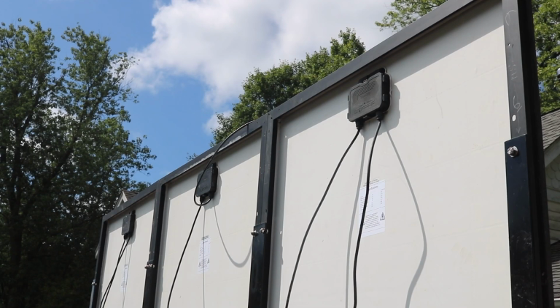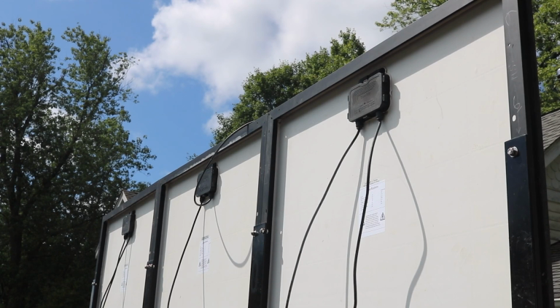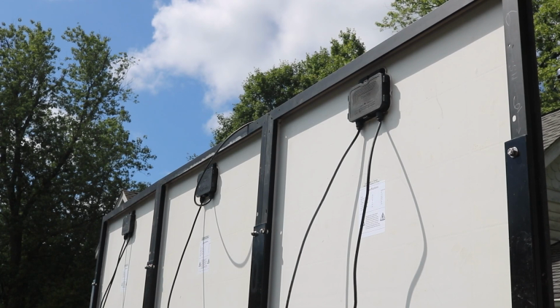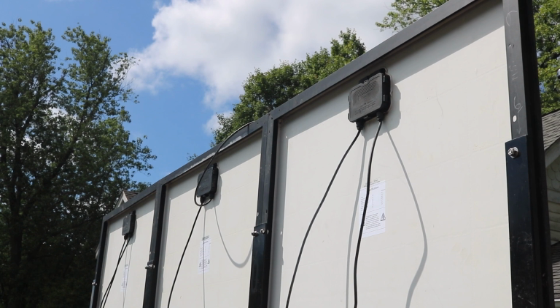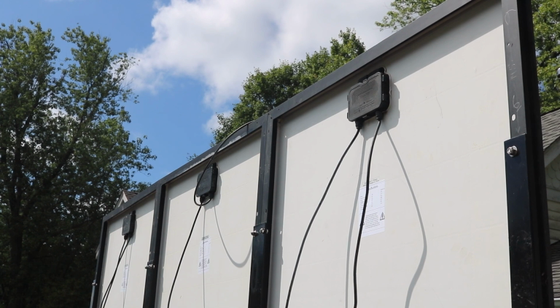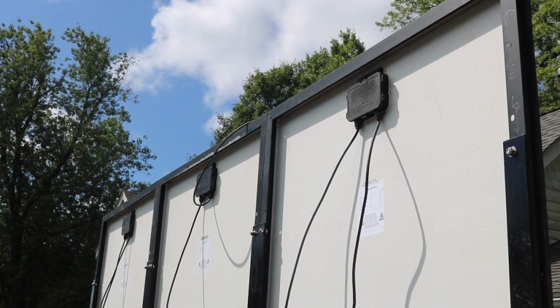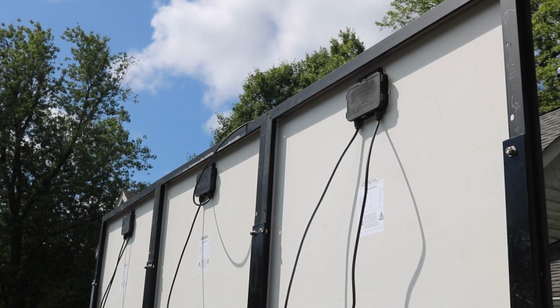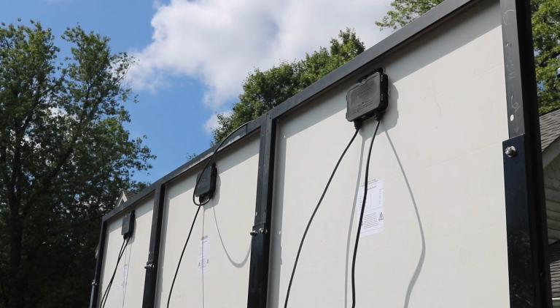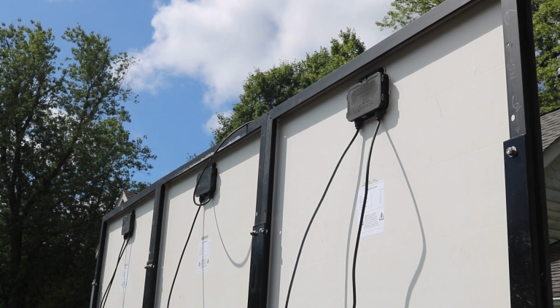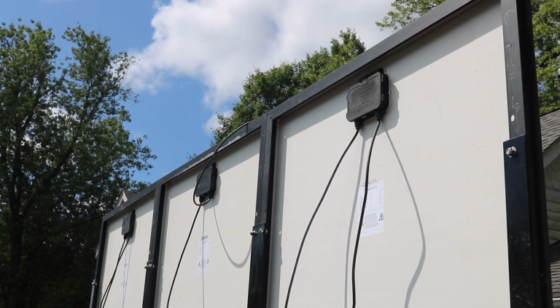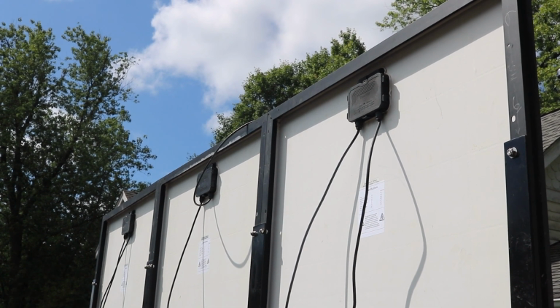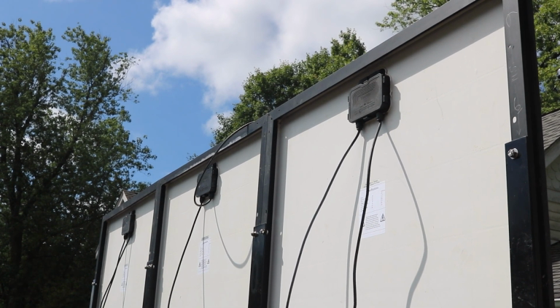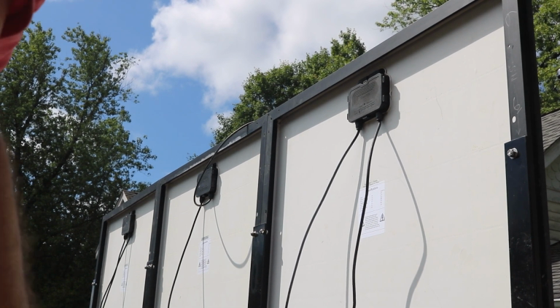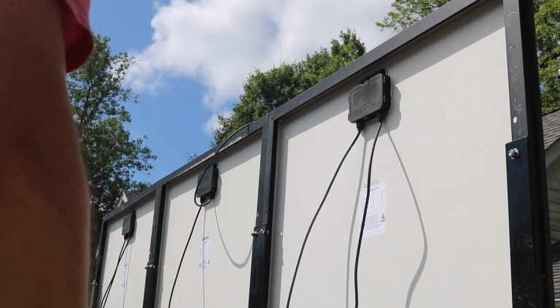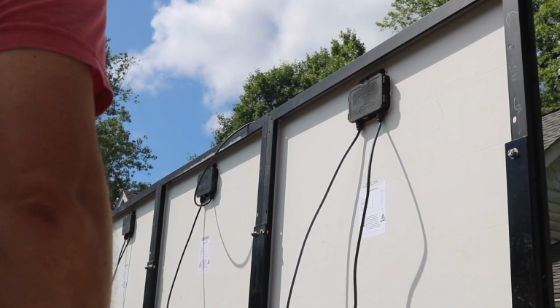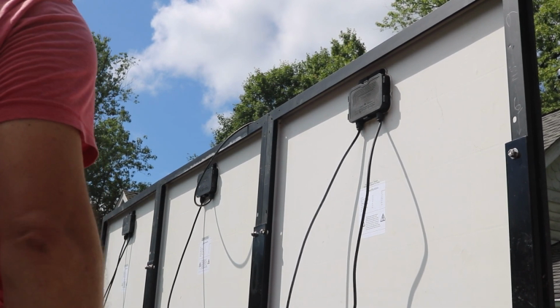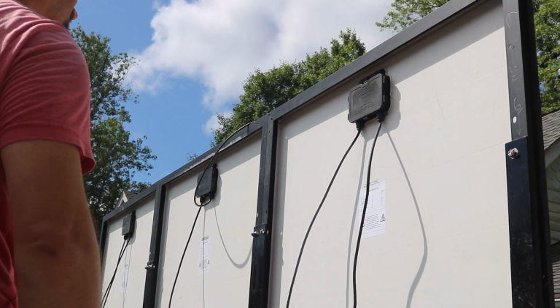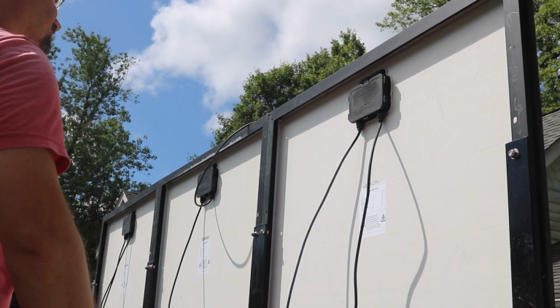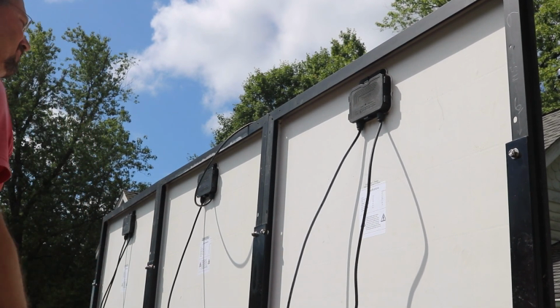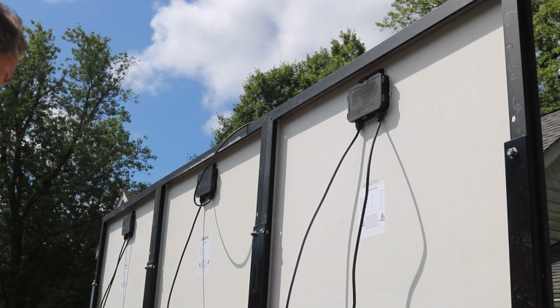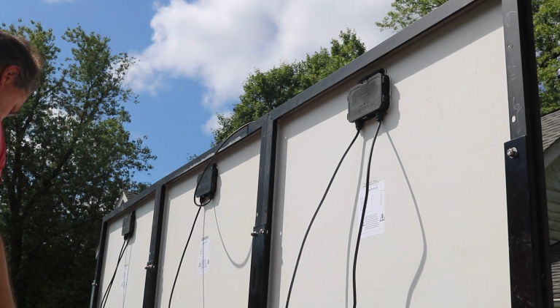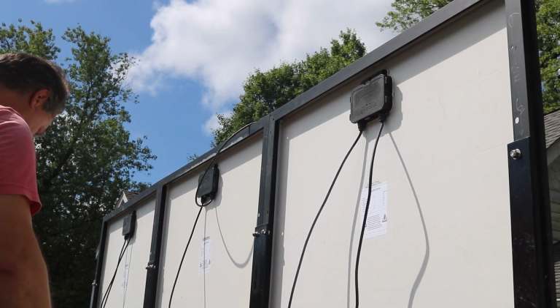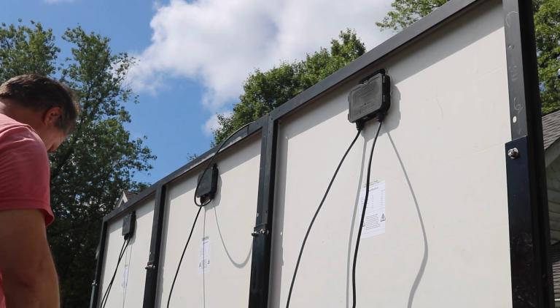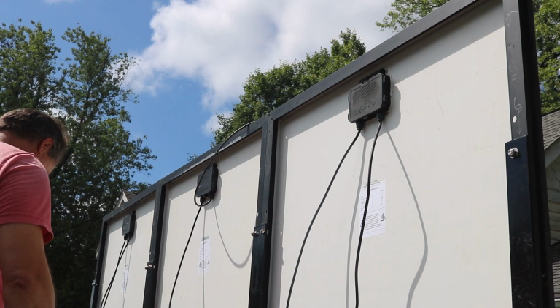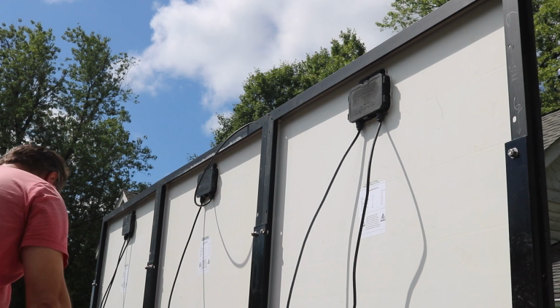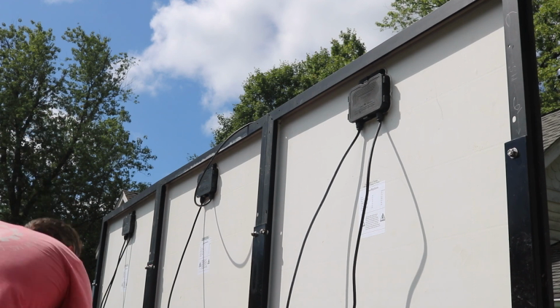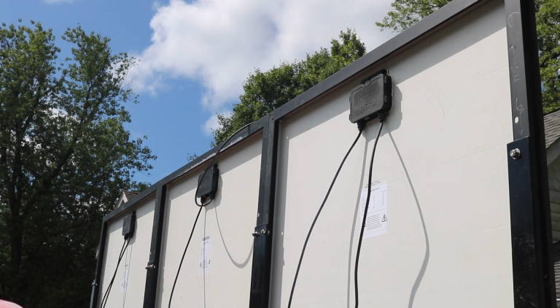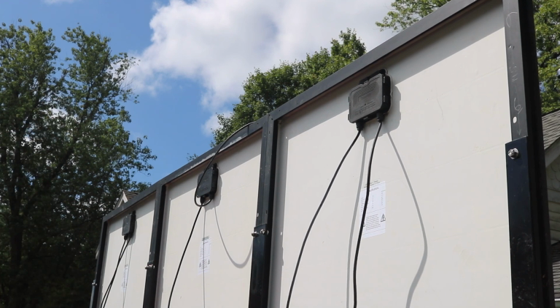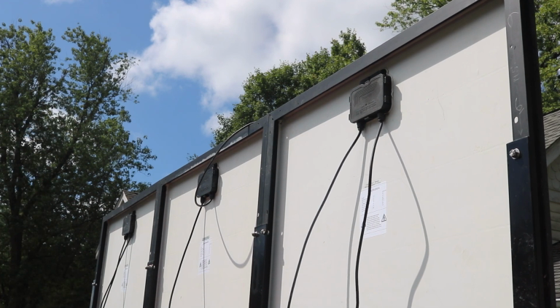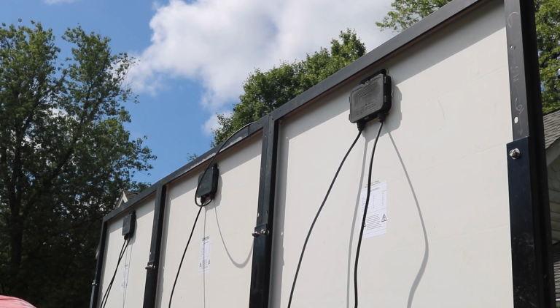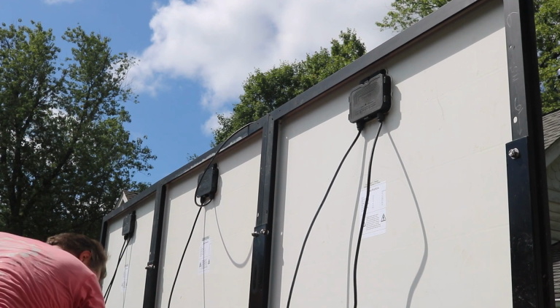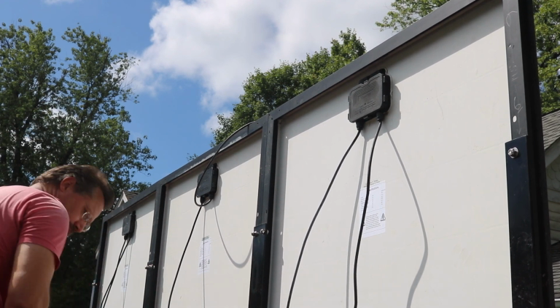Hey everybody, it's Ben here. Today we're doing wiring. We're gonna get the solar panels wired together and then hooked up to the DC breaker input box.